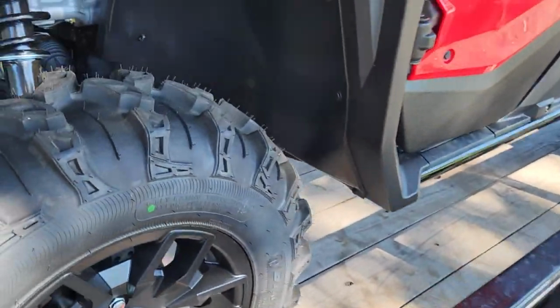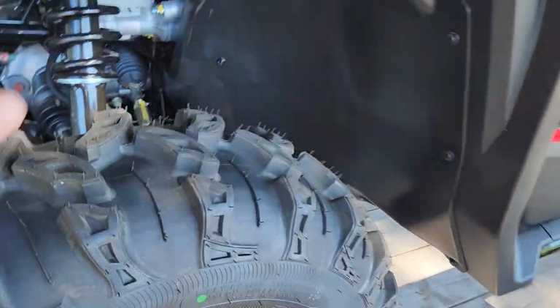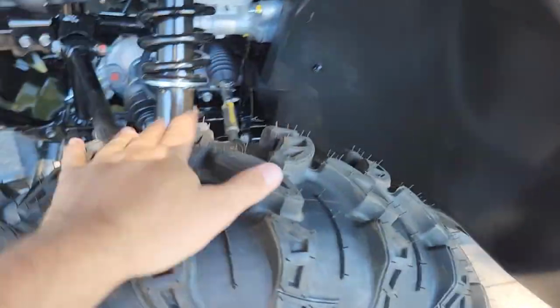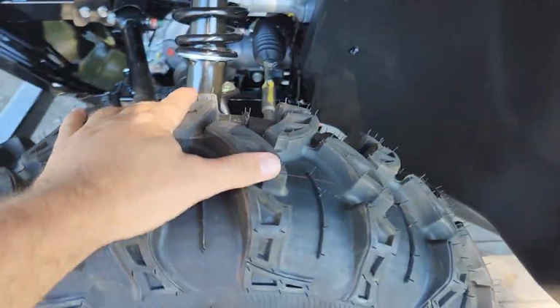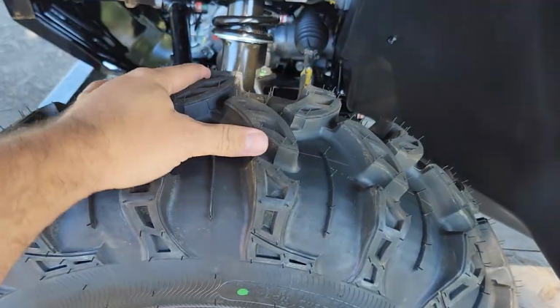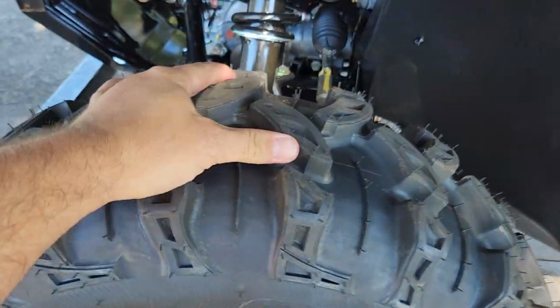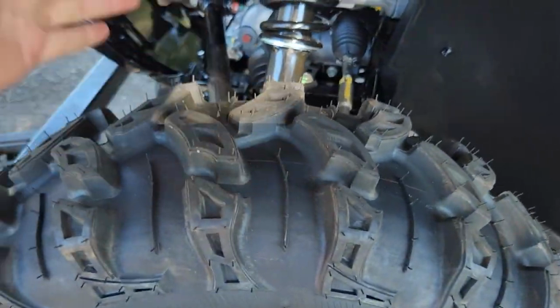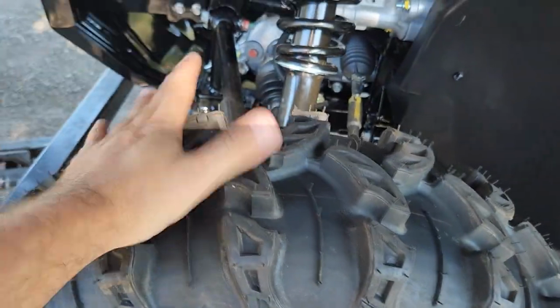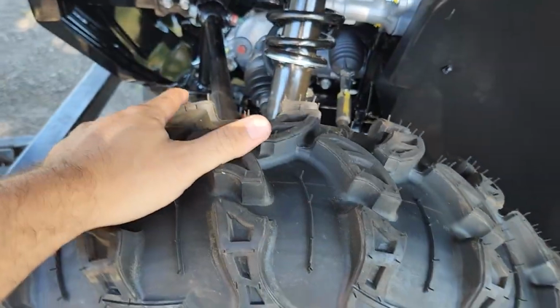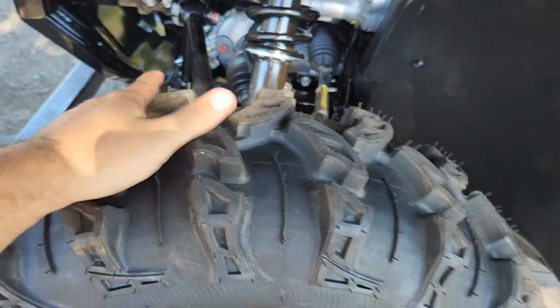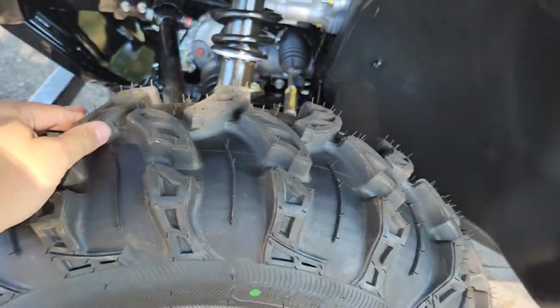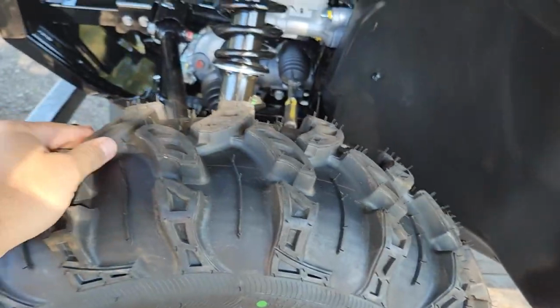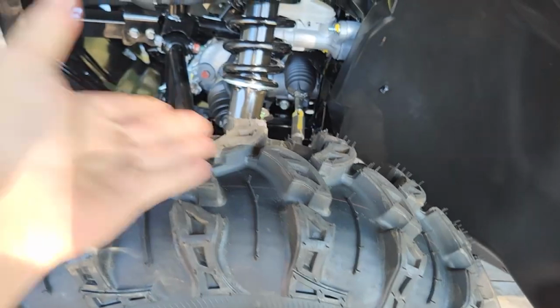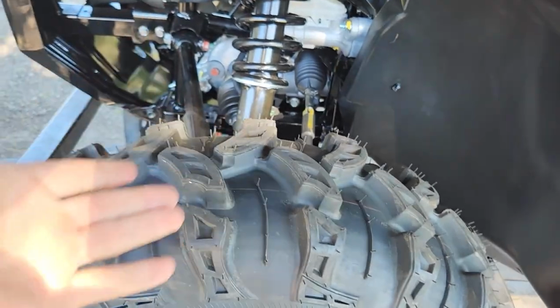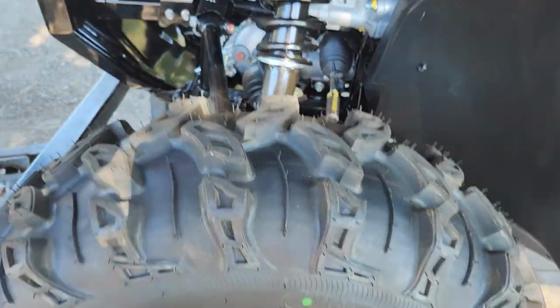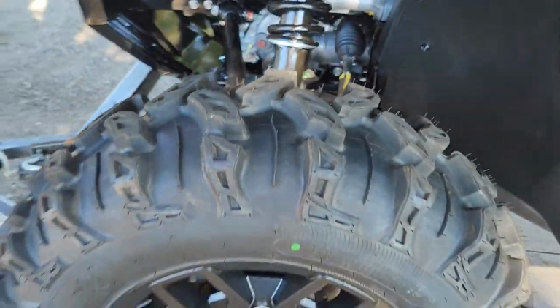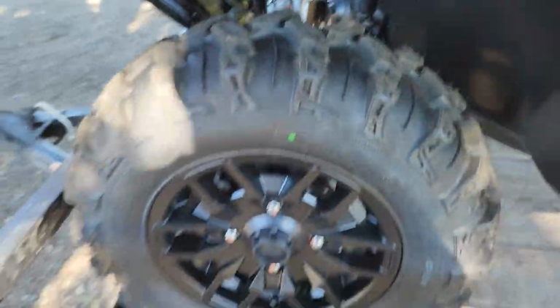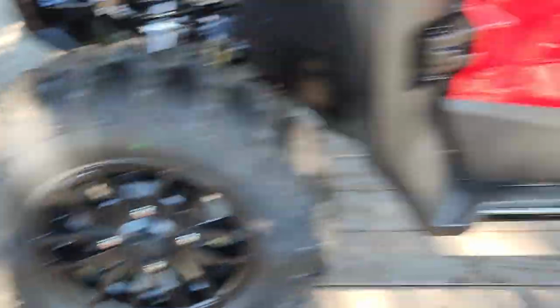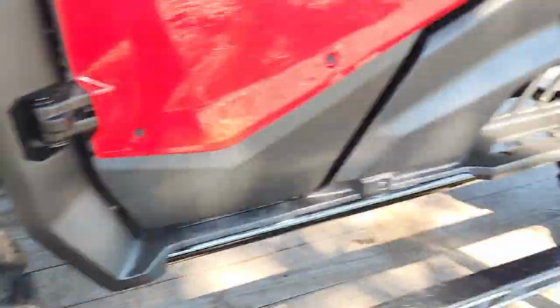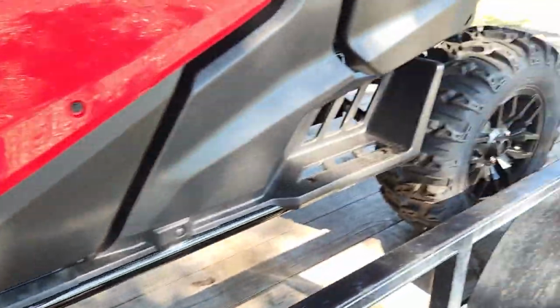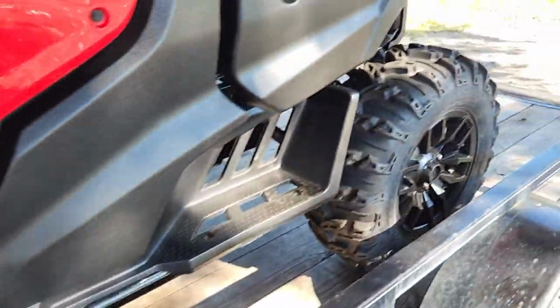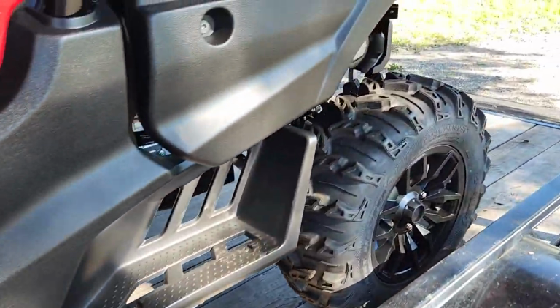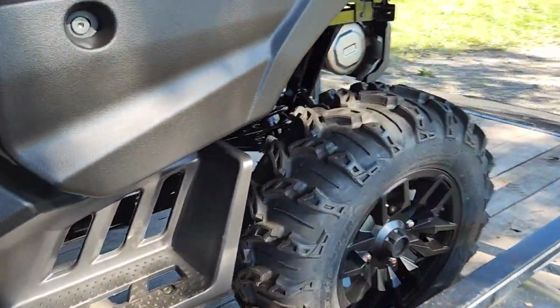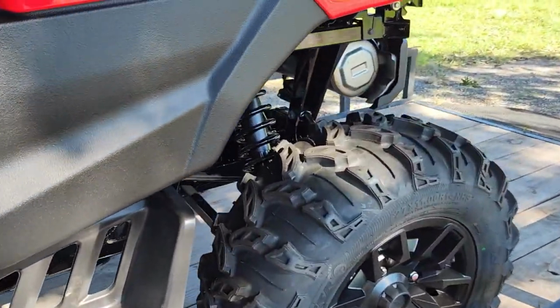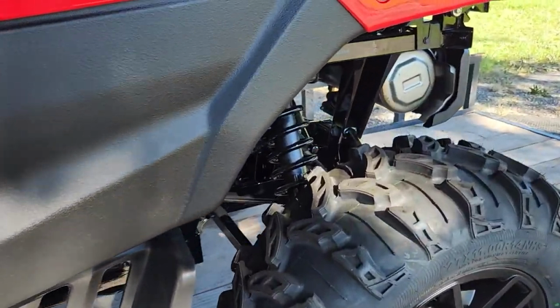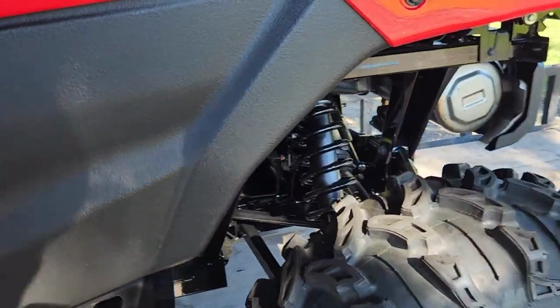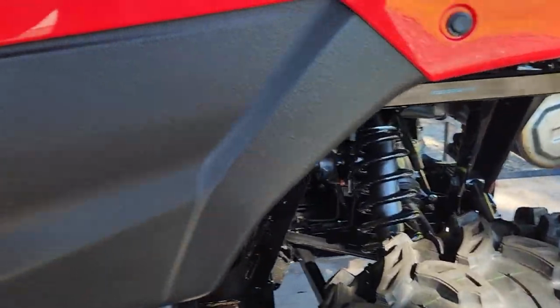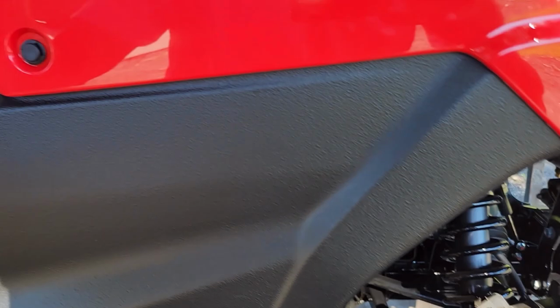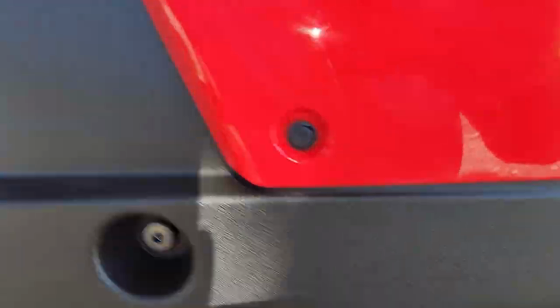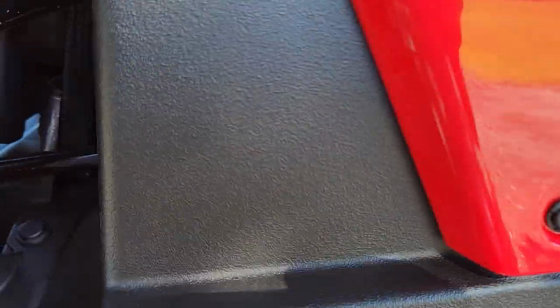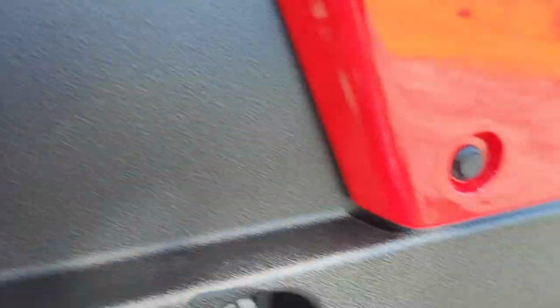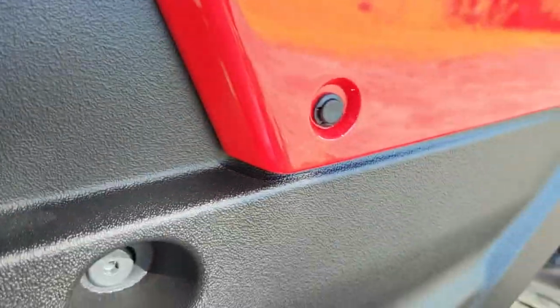These tires are new — it comes on 27s with a nice looking tread pattern. I think I can go everywhere in Holopaw with these tires. Coming around to the back, let's go ahead and pop the bed.